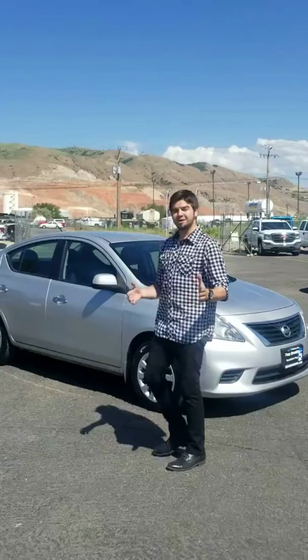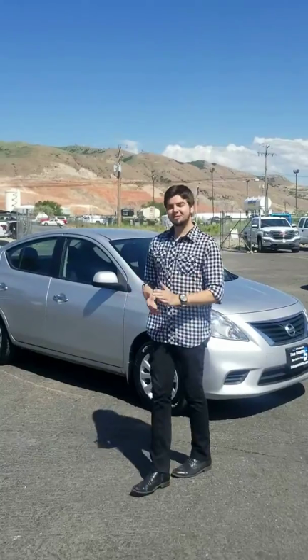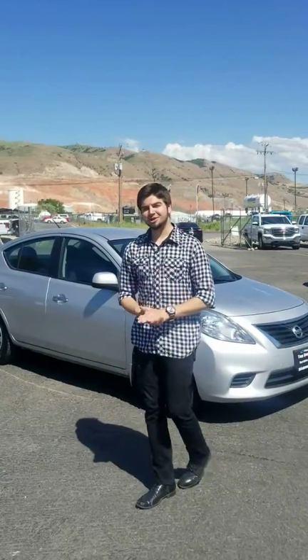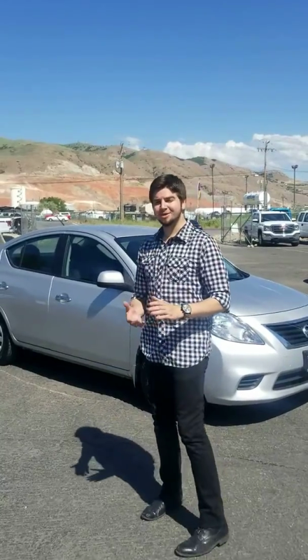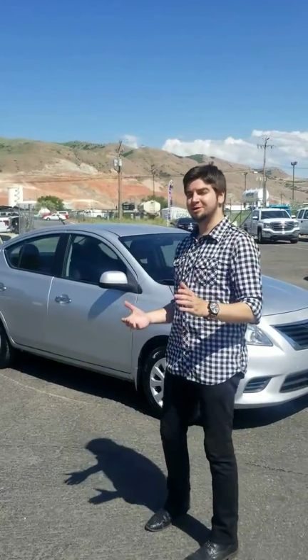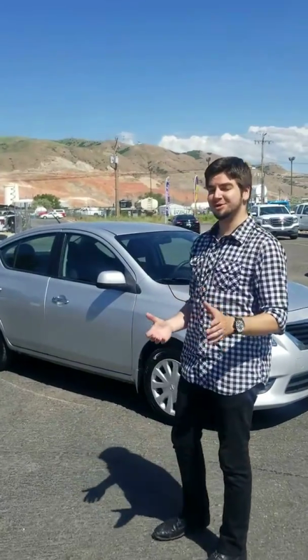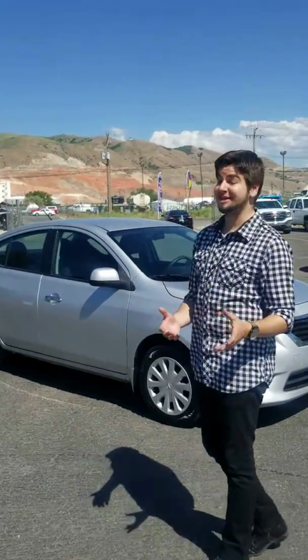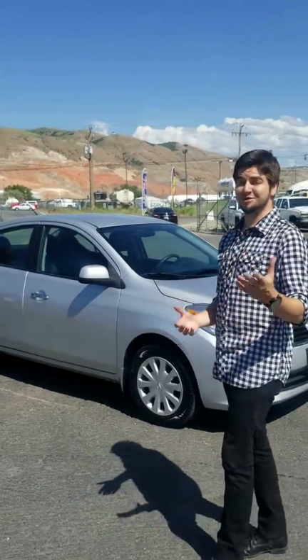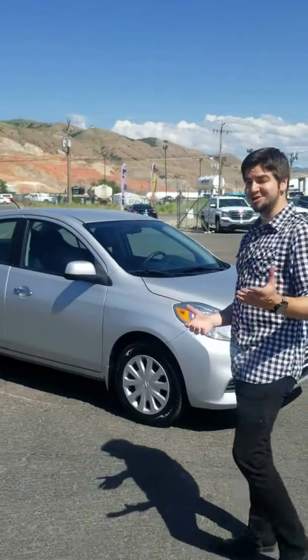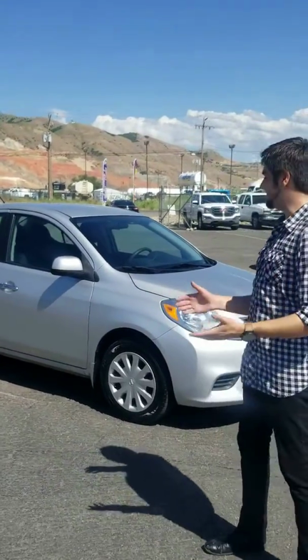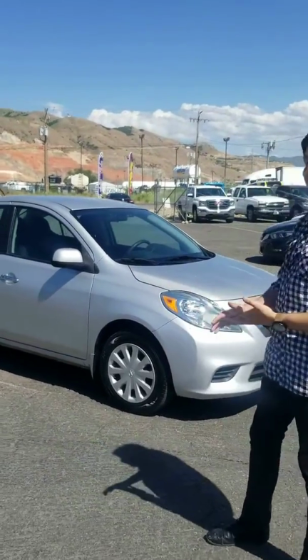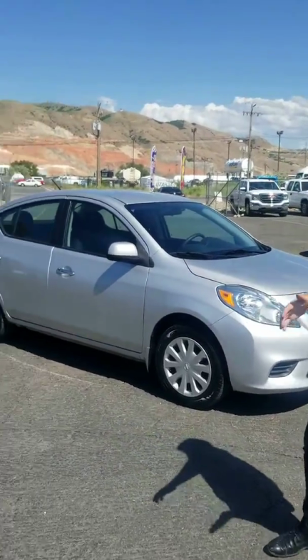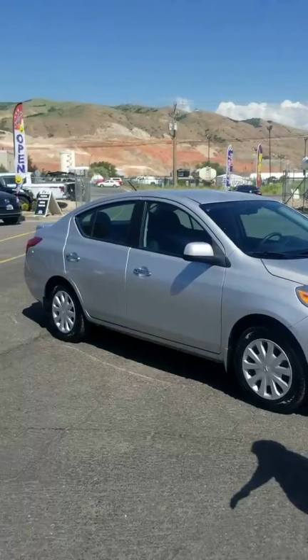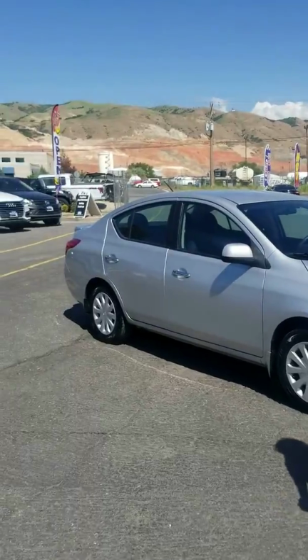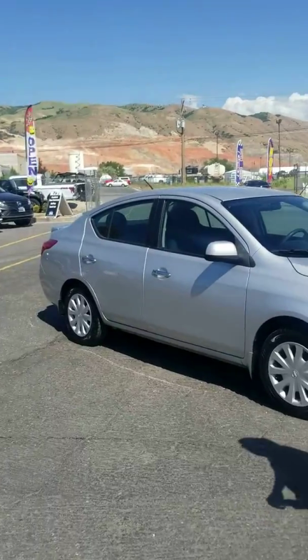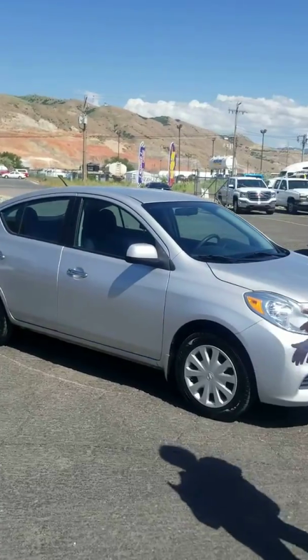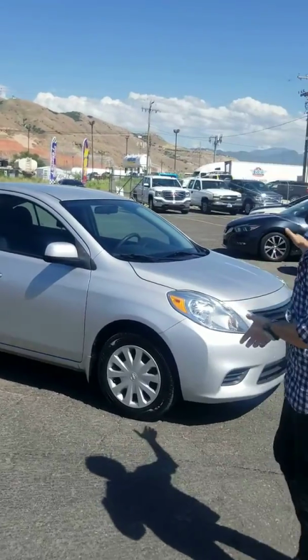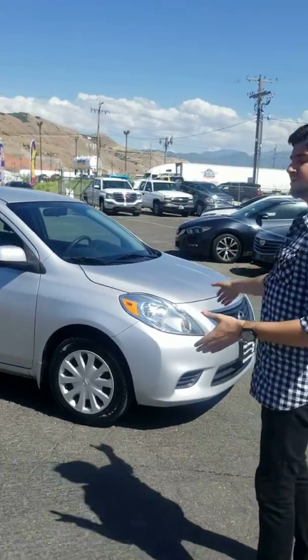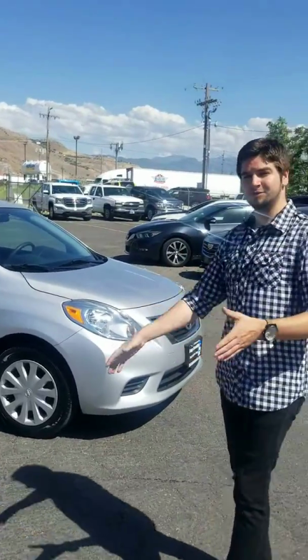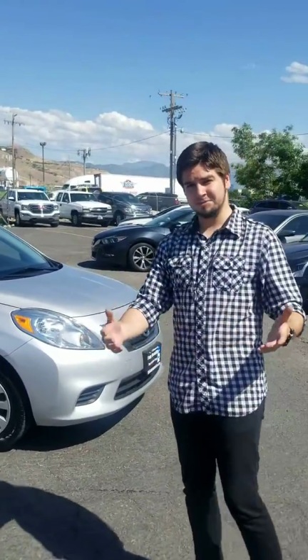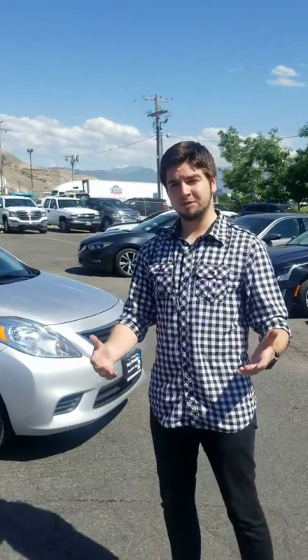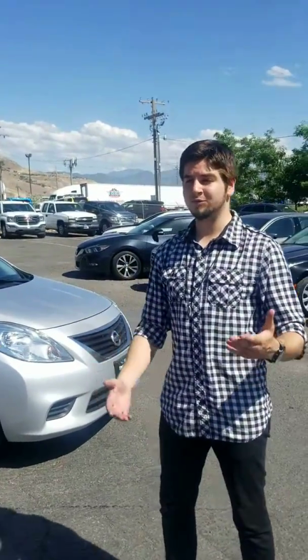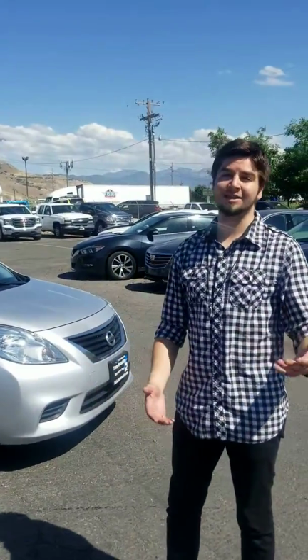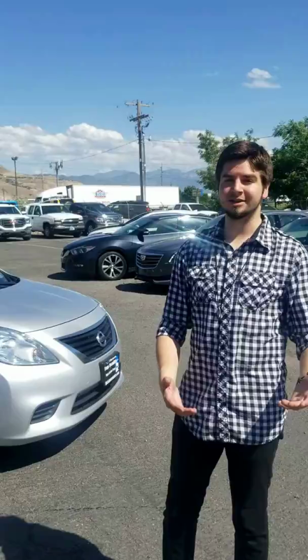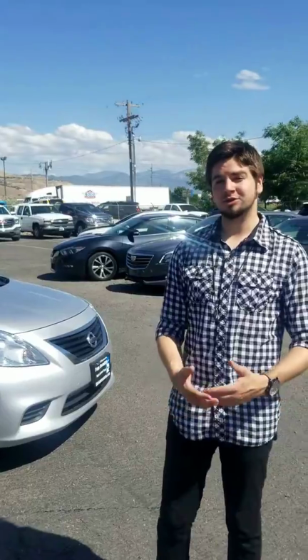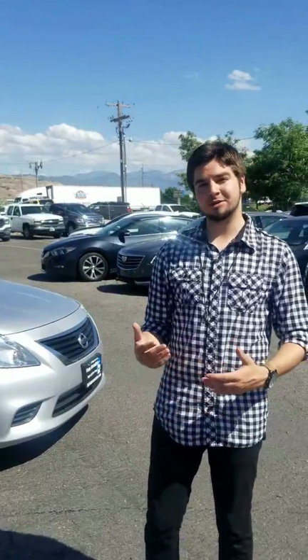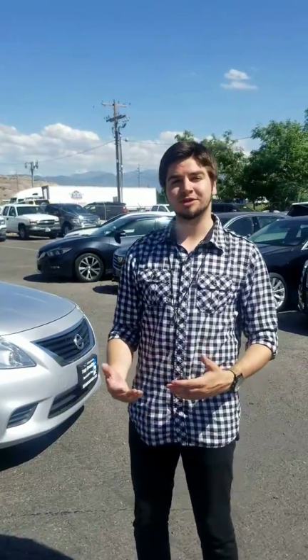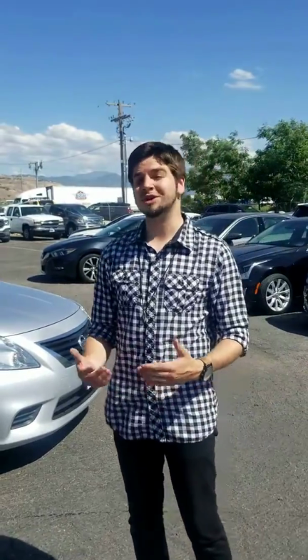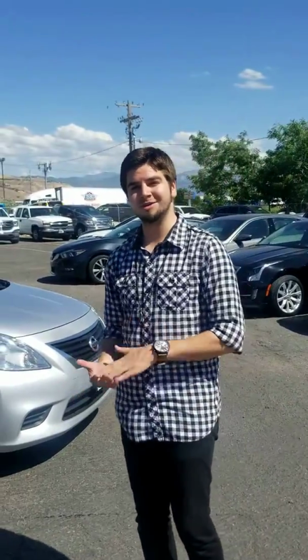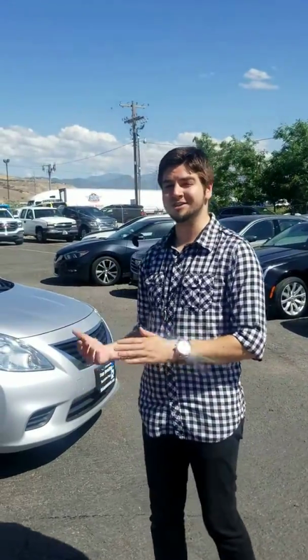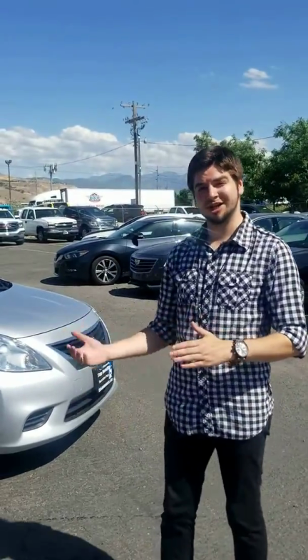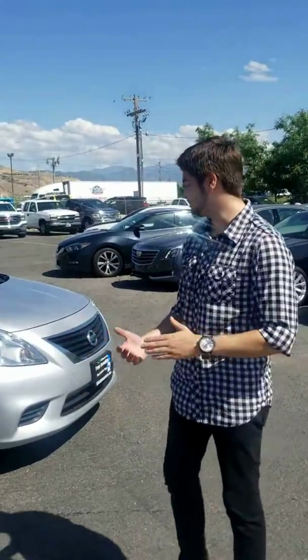All right, today we're taking a look at the 2013 Nissan Versa, this is the SV Edition. We're going to start here at the front, and I'm going to show you everything I can about the good, bad, beautiful, and the ugly, so you know exactly what you're getting into when you come down here to TJ's to check it out for yourself.